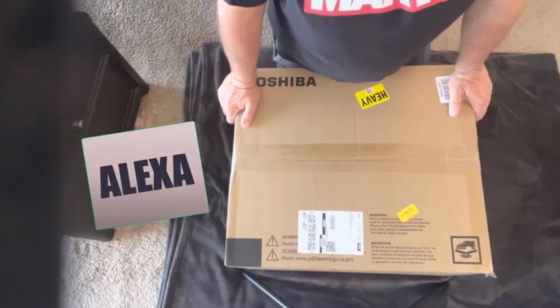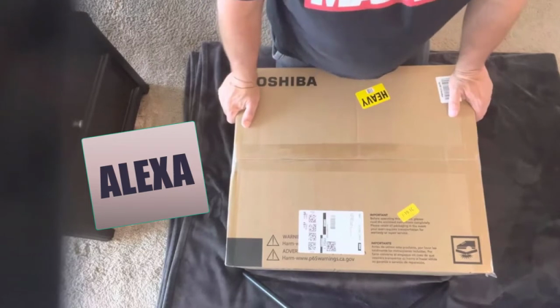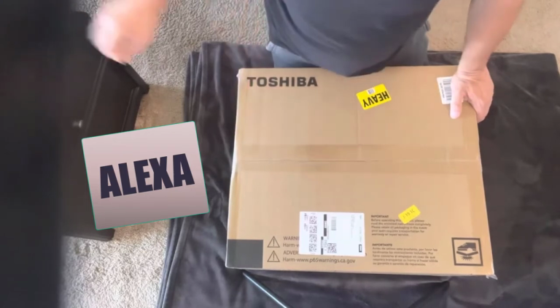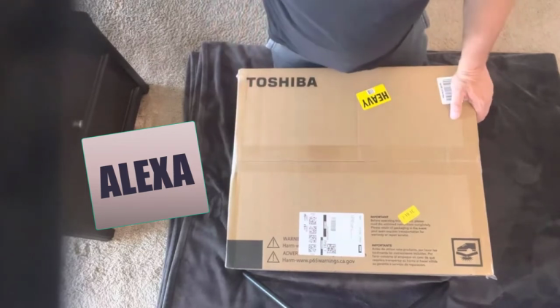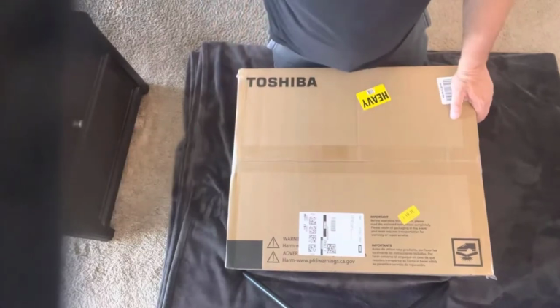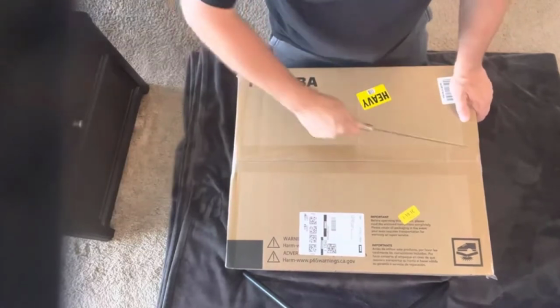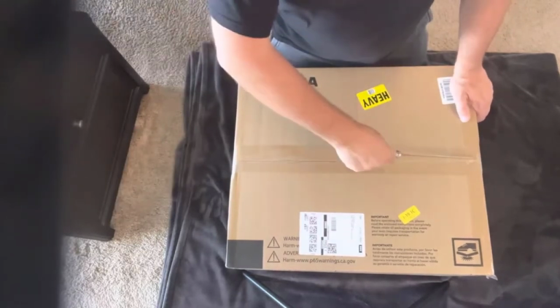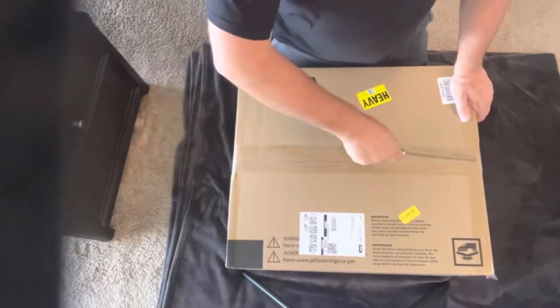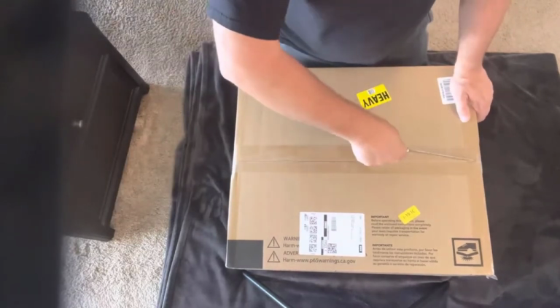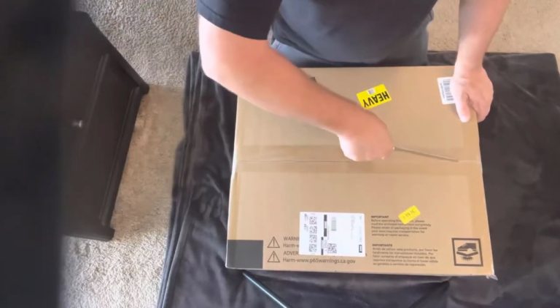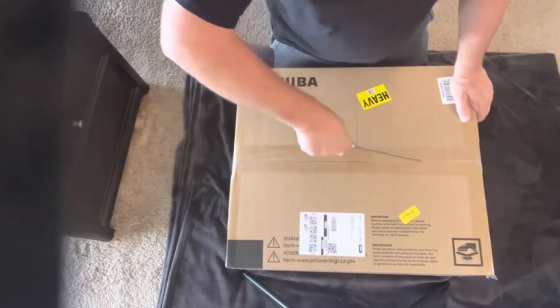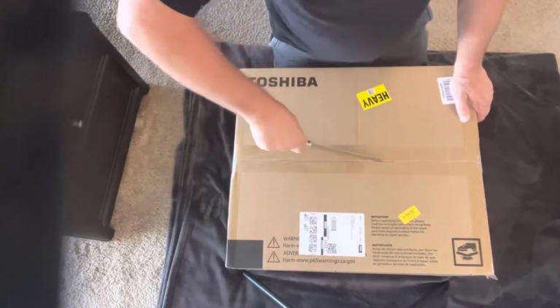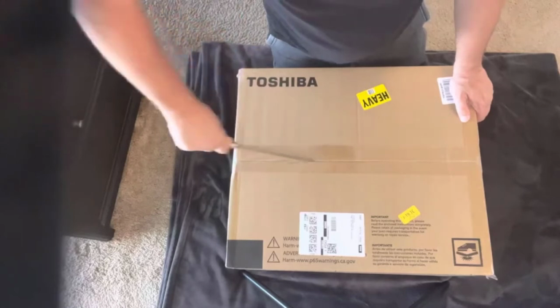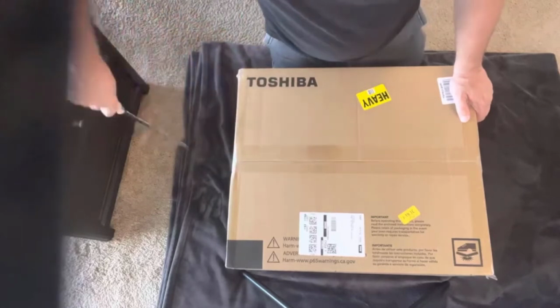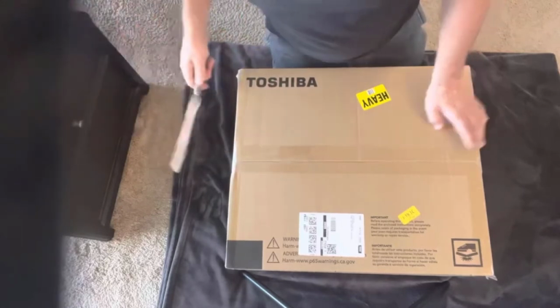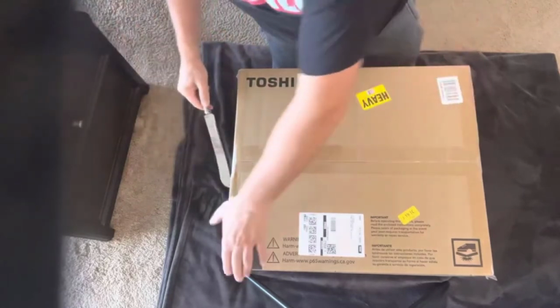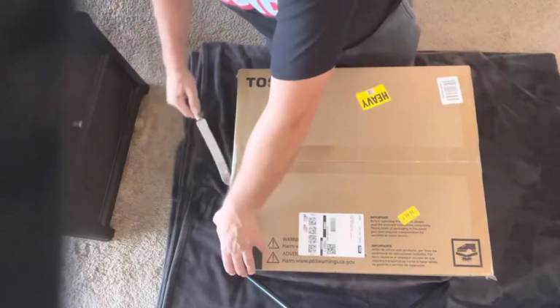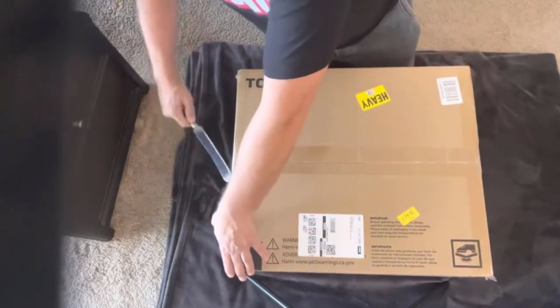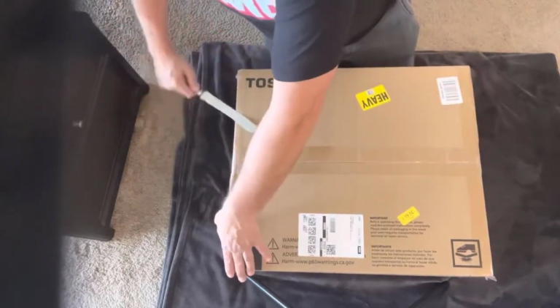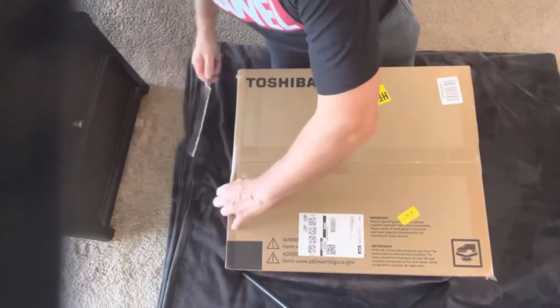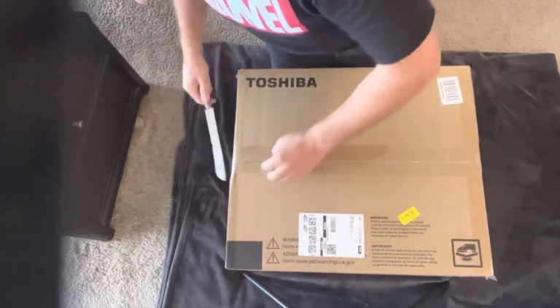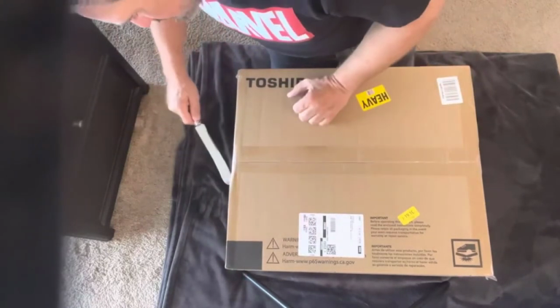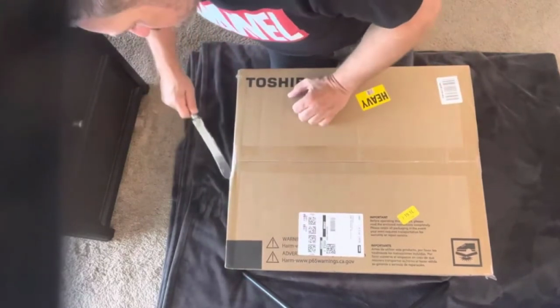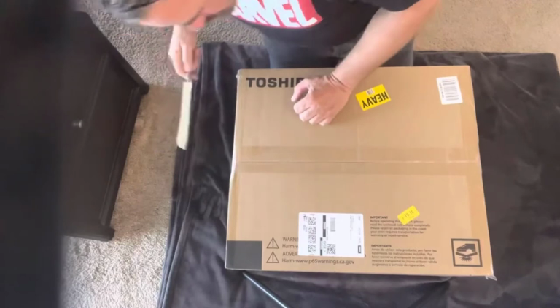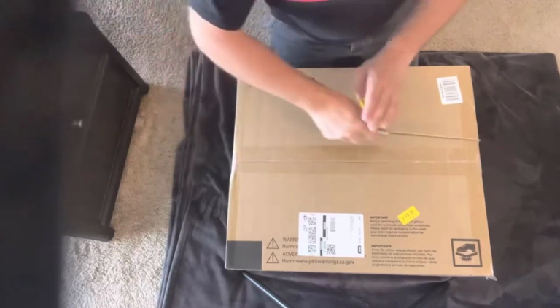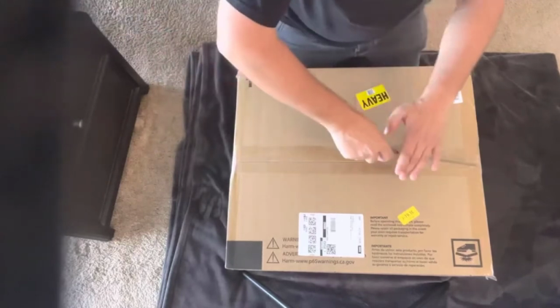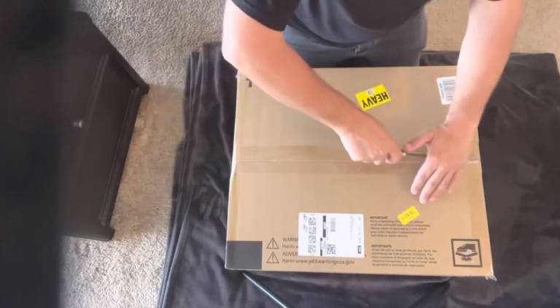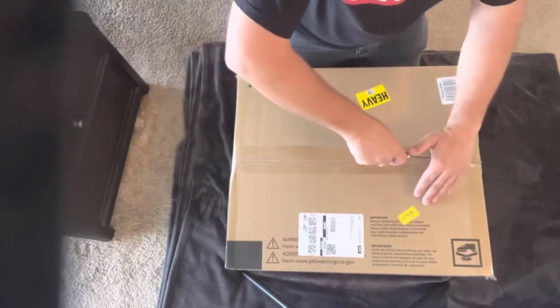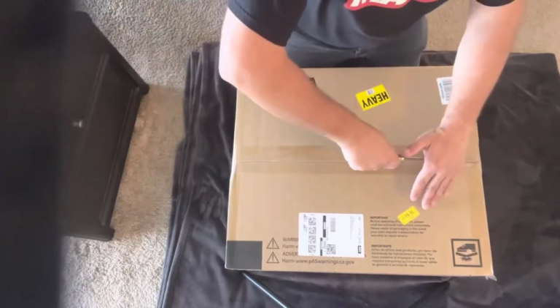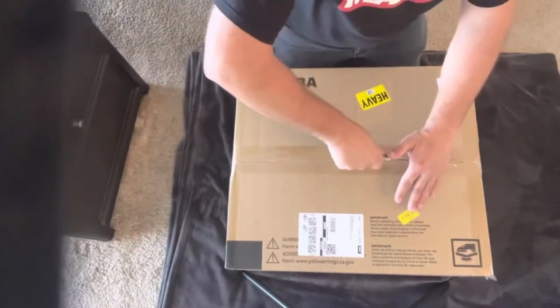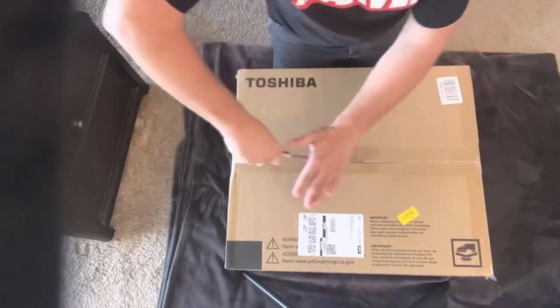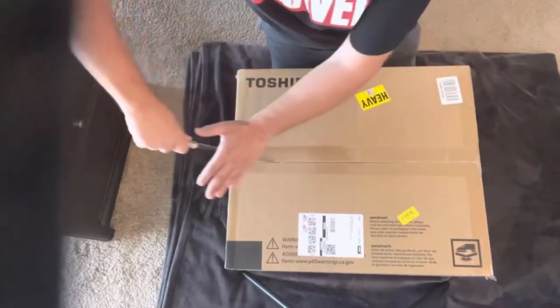So let's get it out of the box and take a look. What I'll say right off the bat is that this is much bigger packaging than I was expecting. I'm hoping that this fits on my microwave stand — it seems huge and it is very heavy, but I wonder if that's because of the tech that's inside.